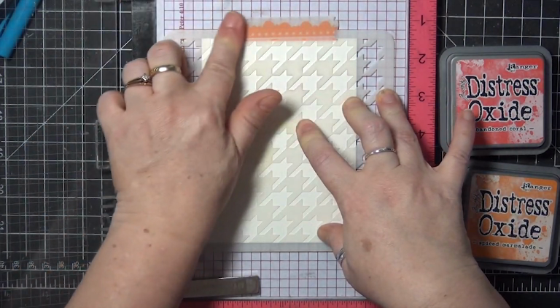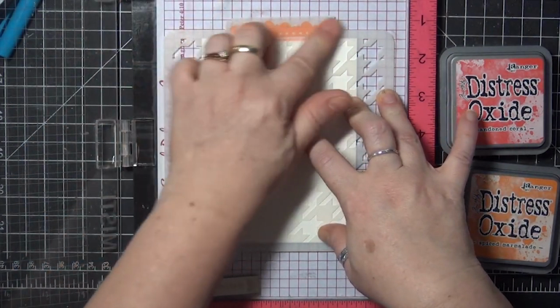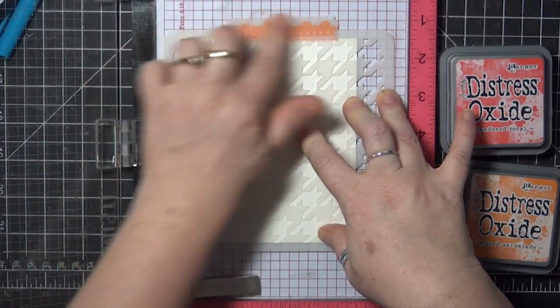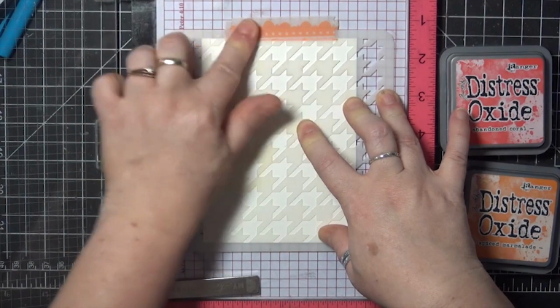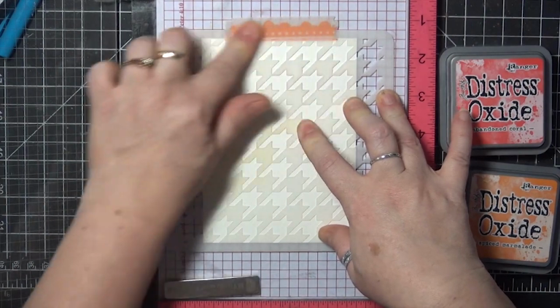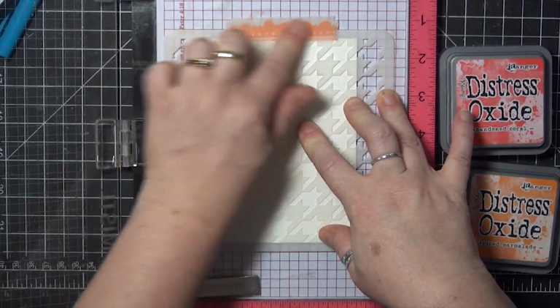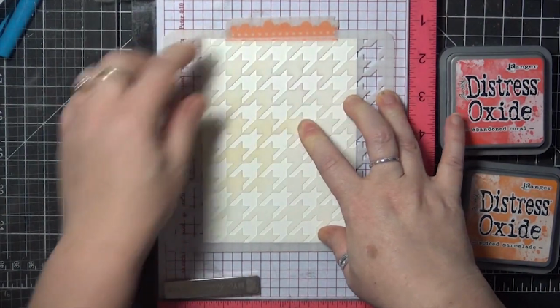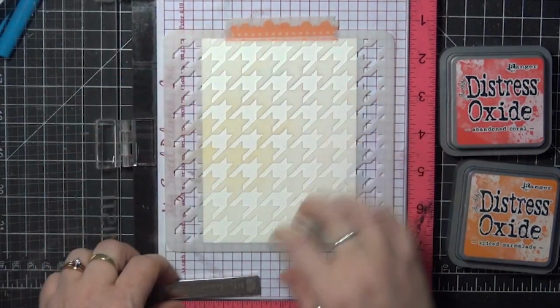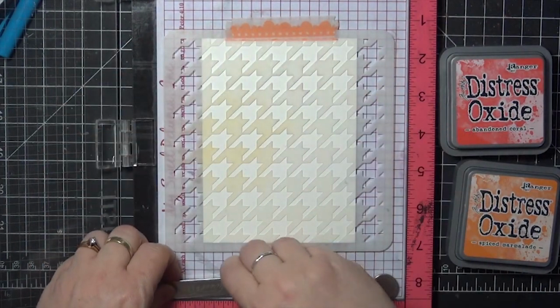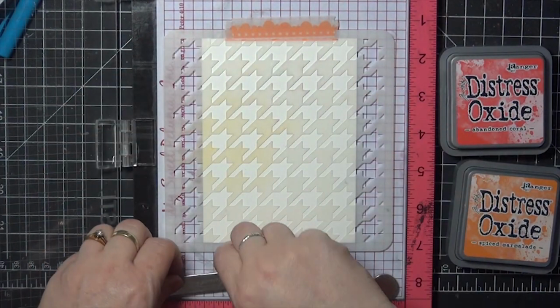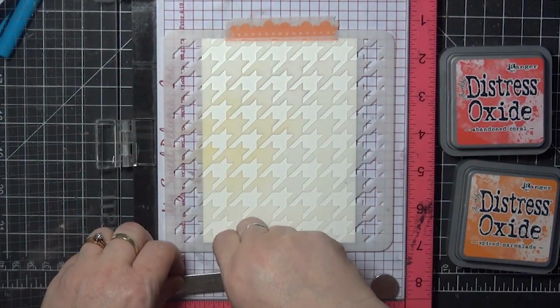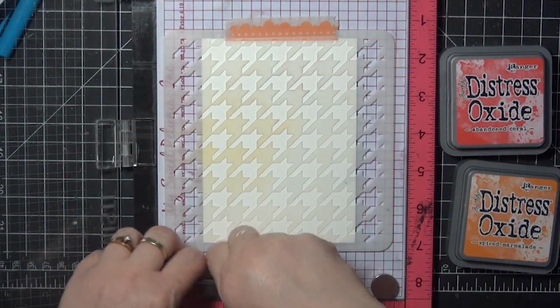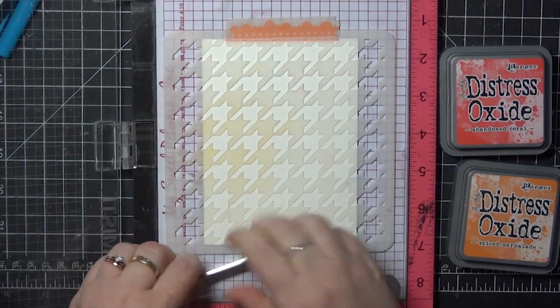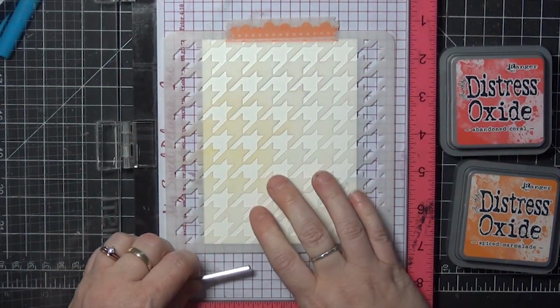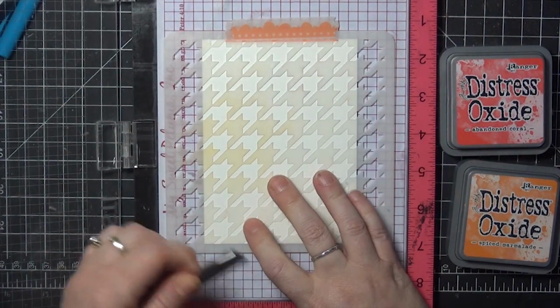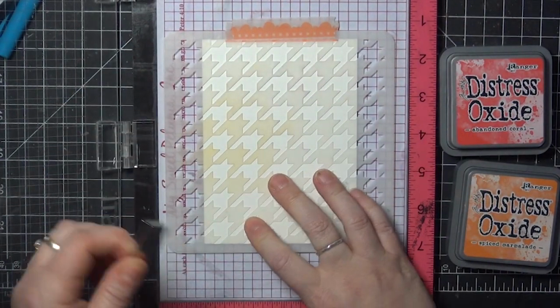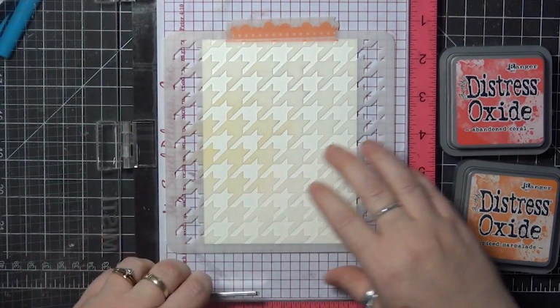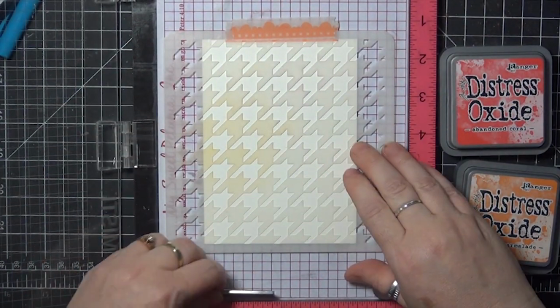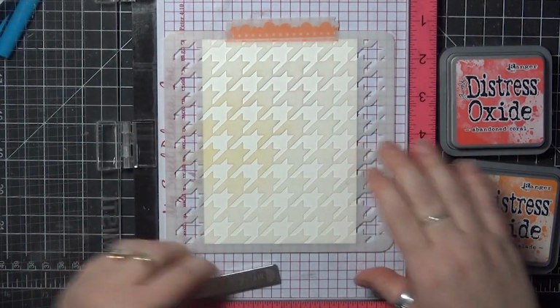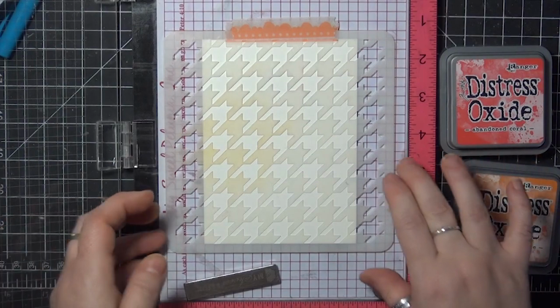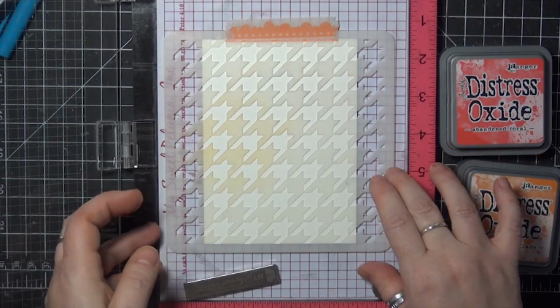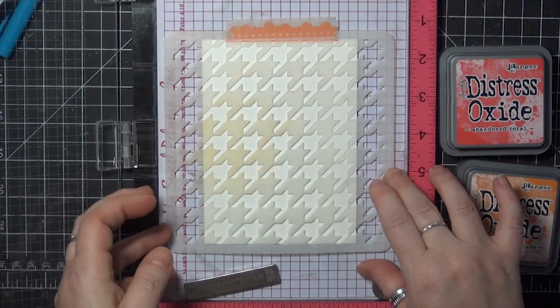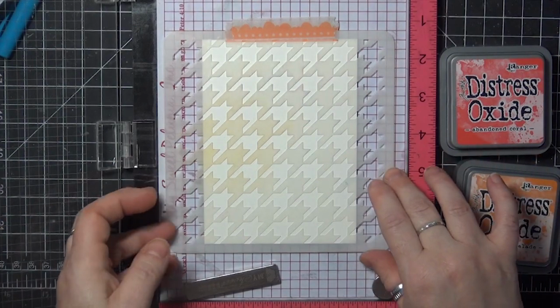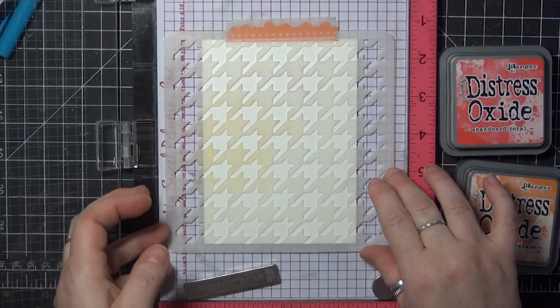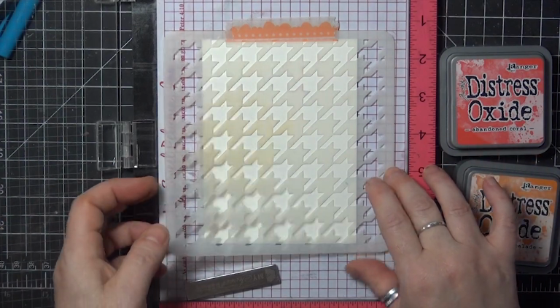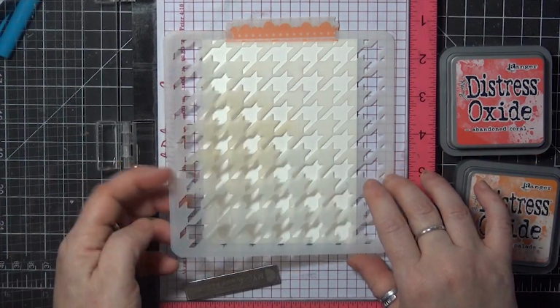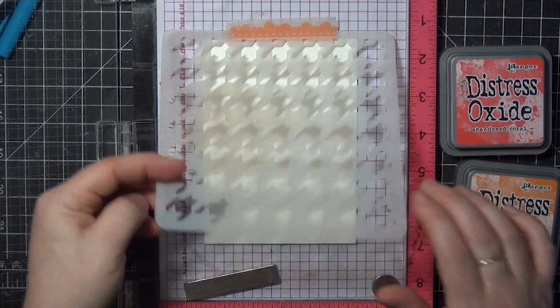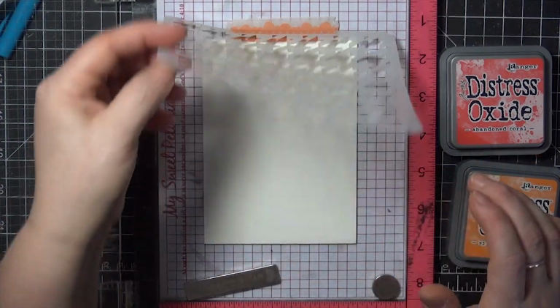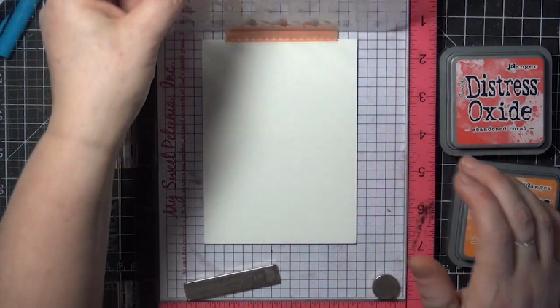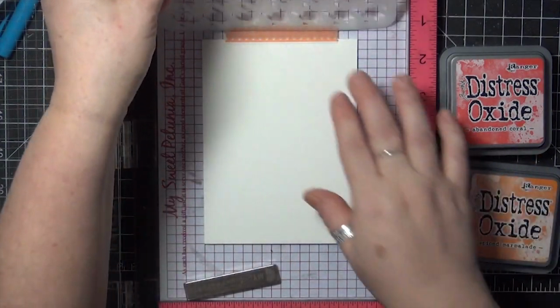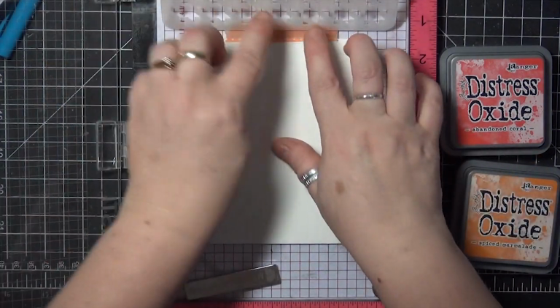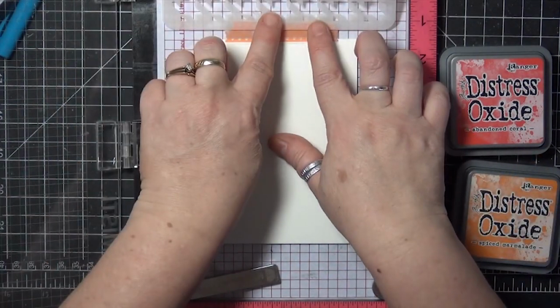You will need inks that react with water — they can be dye inks or distress. I've got a couple of distress oxide inks here, and you'll need two colors, one darker than the other.